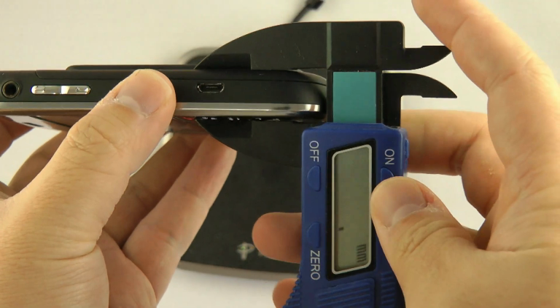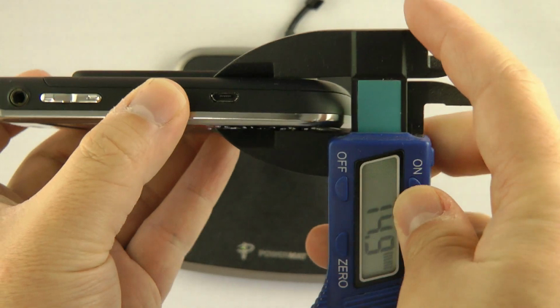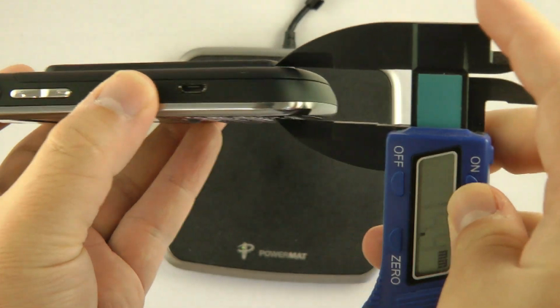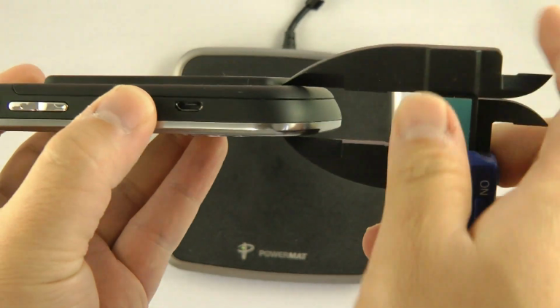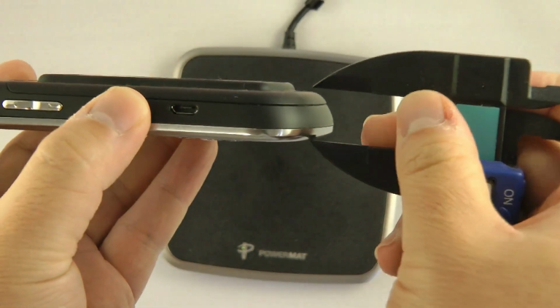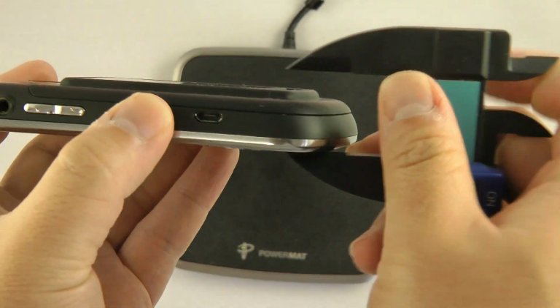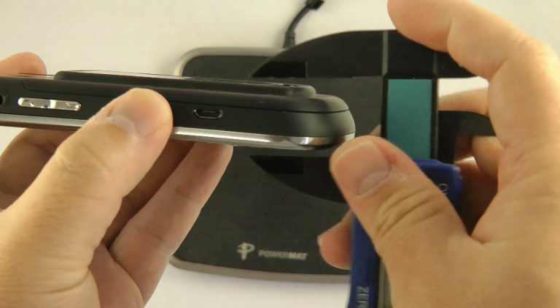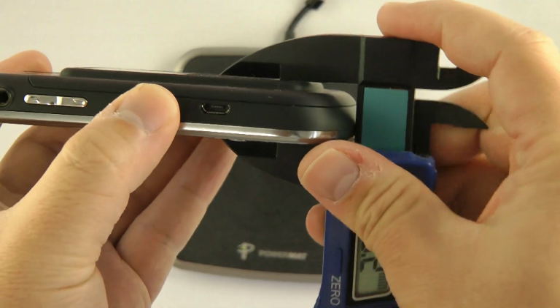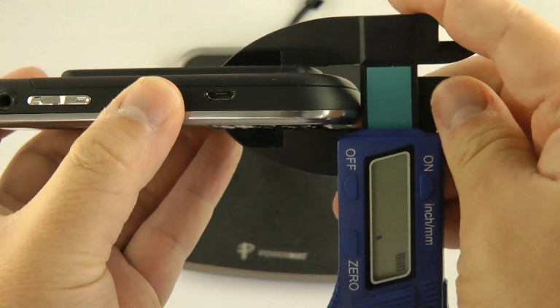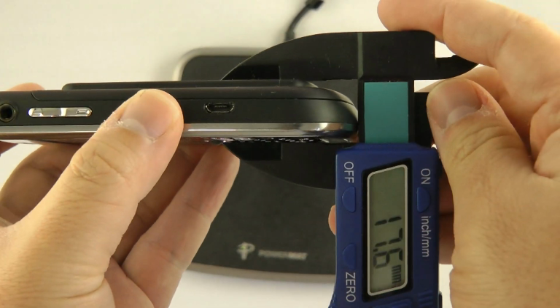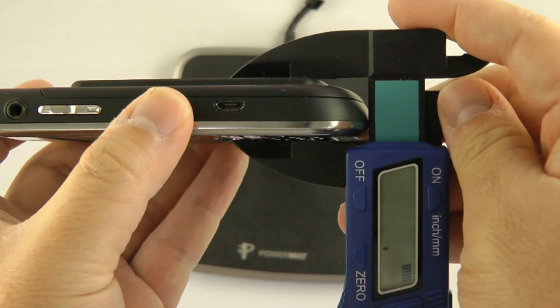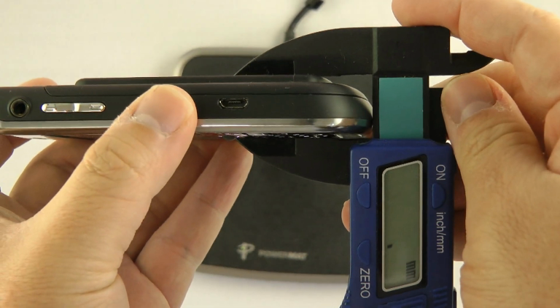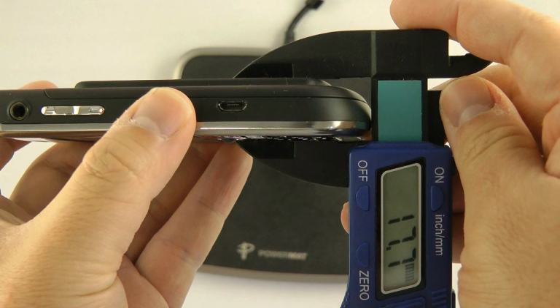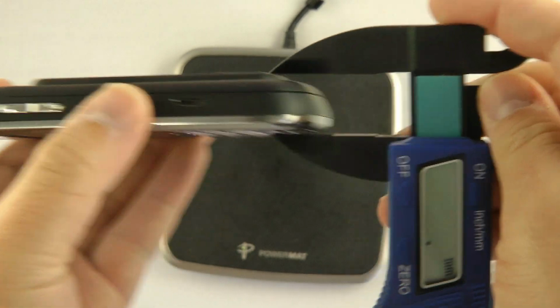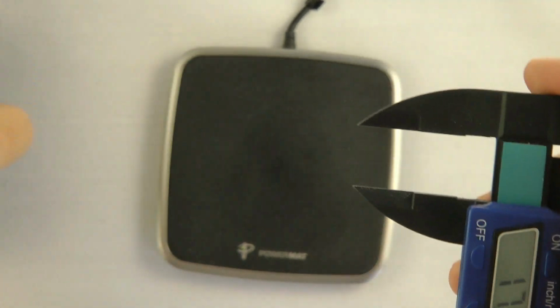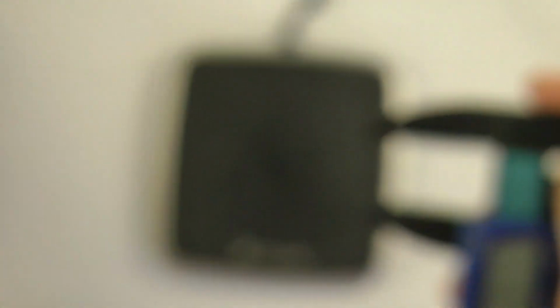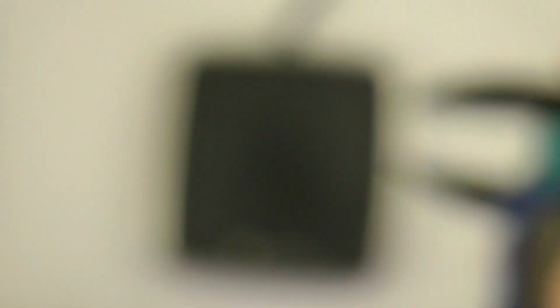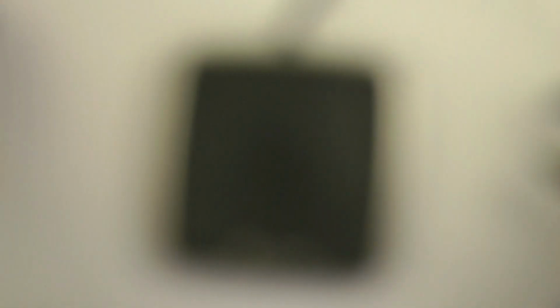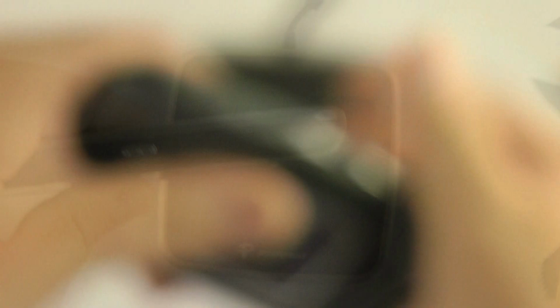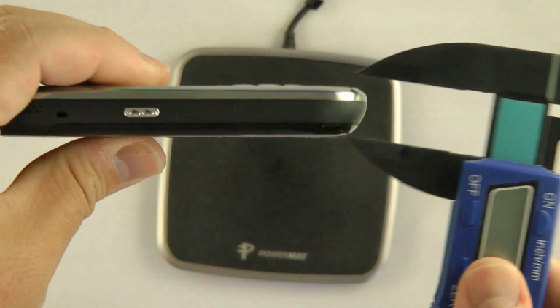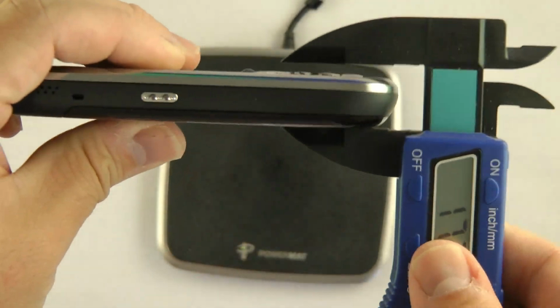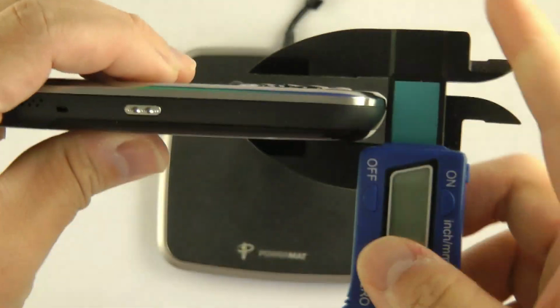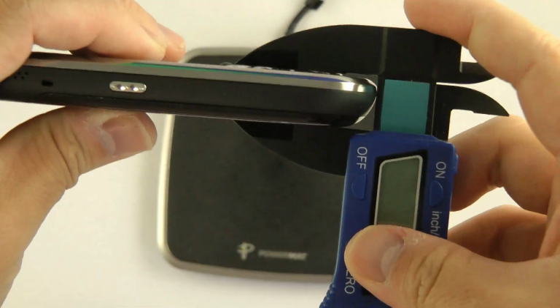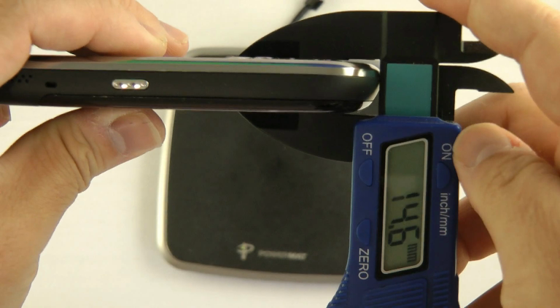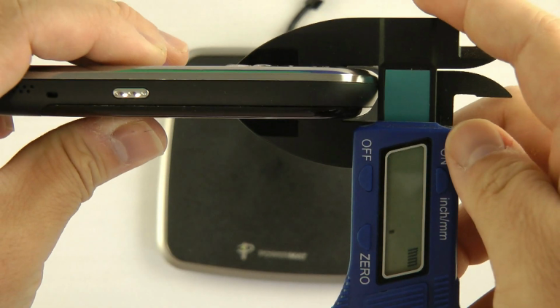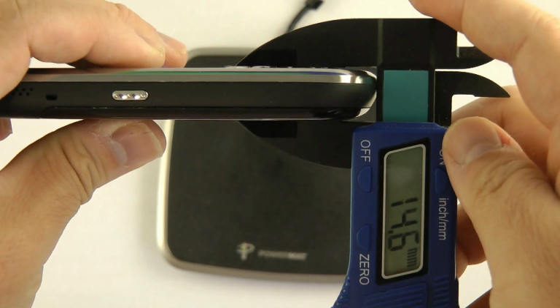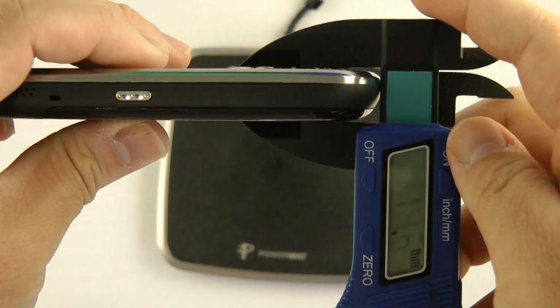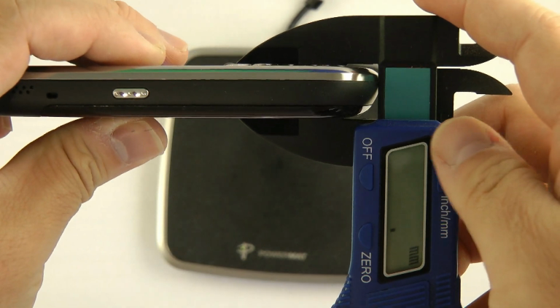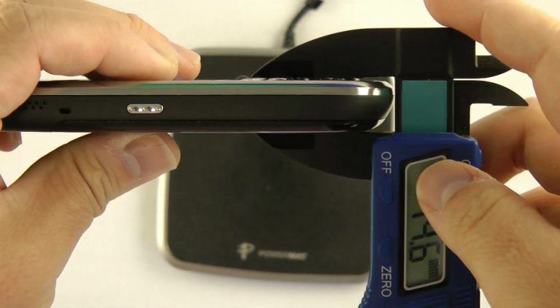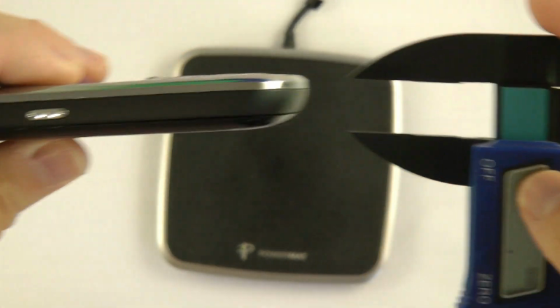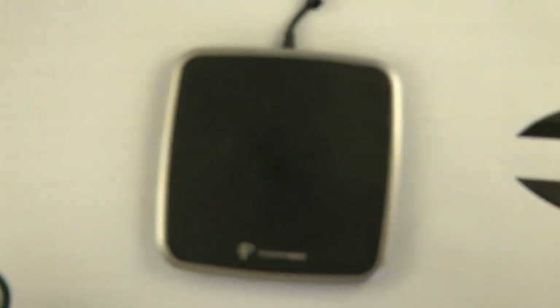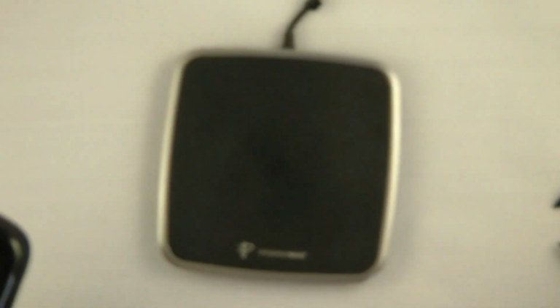I mentioned it's thicker. How much thicker is it? With the Powermat, it's 17.7mm. Without the Powermat, it is 14.6mm, so it's around 2mm thicker.